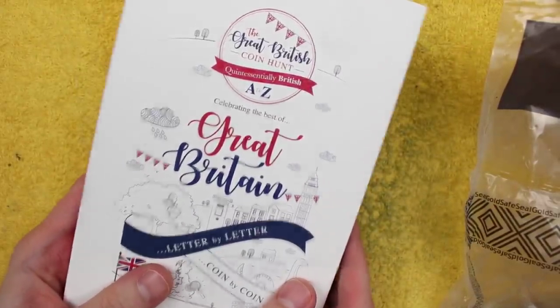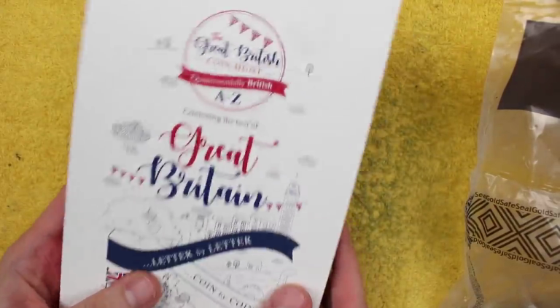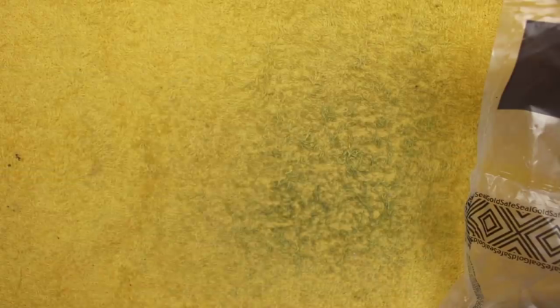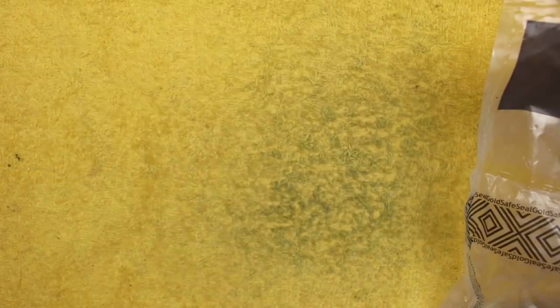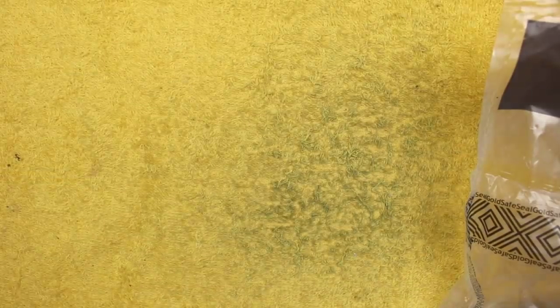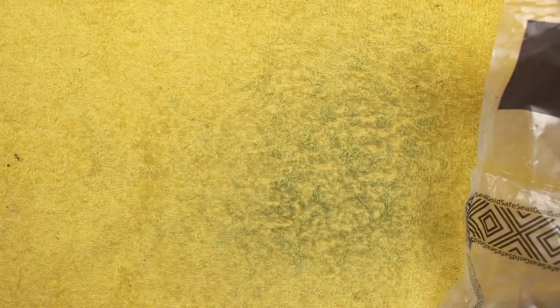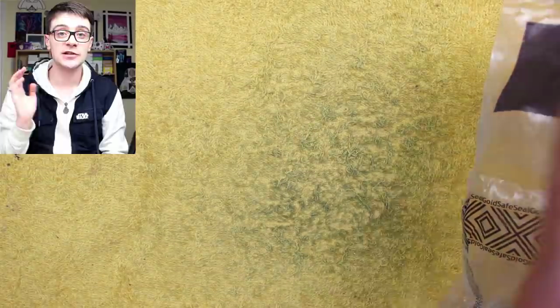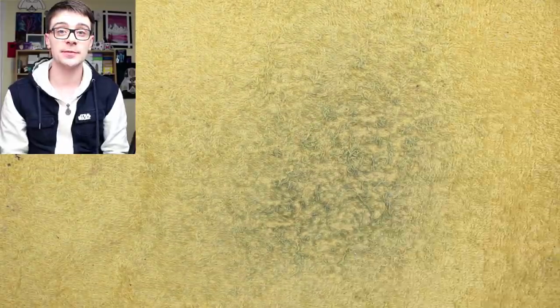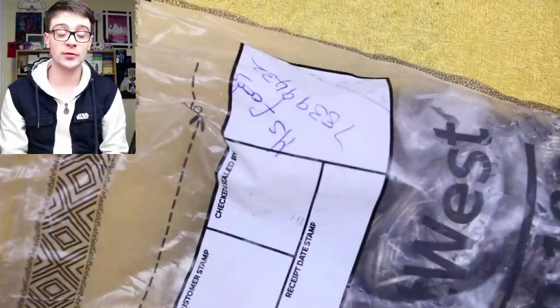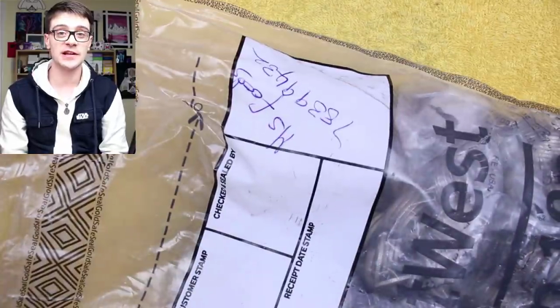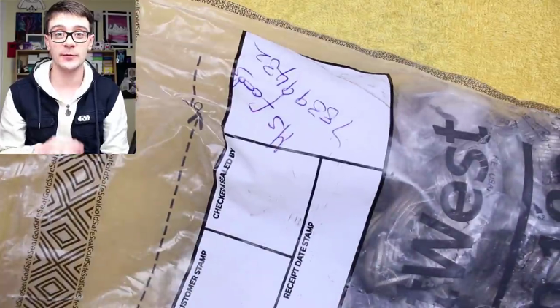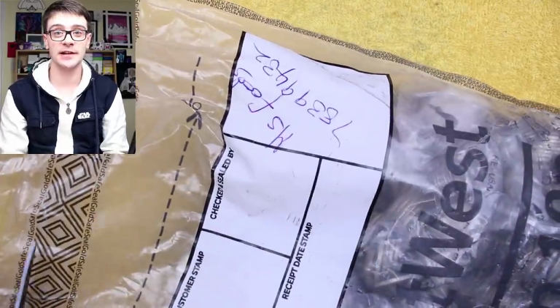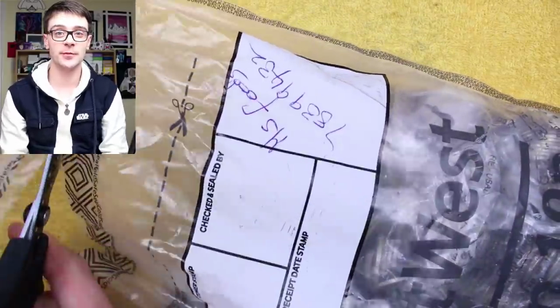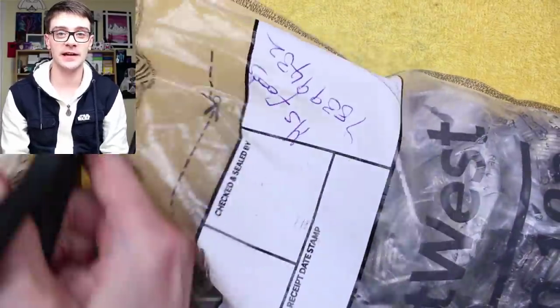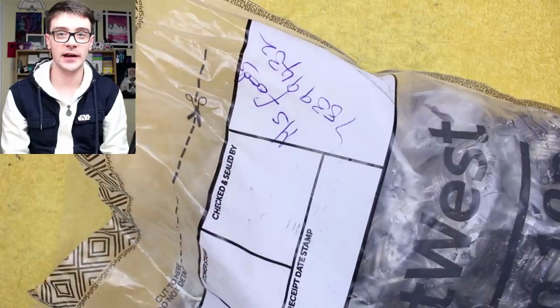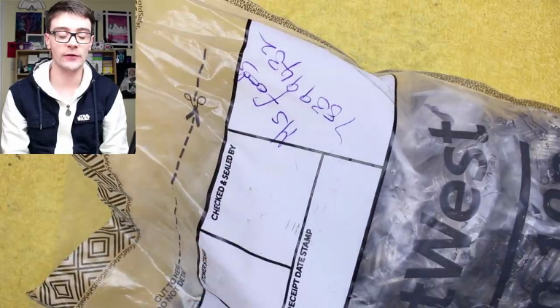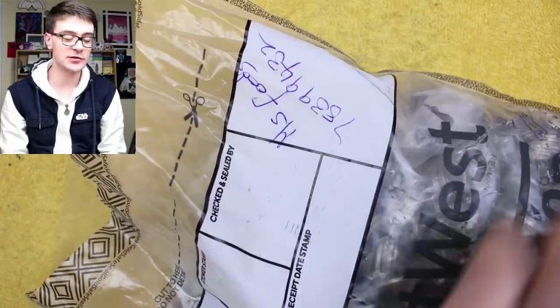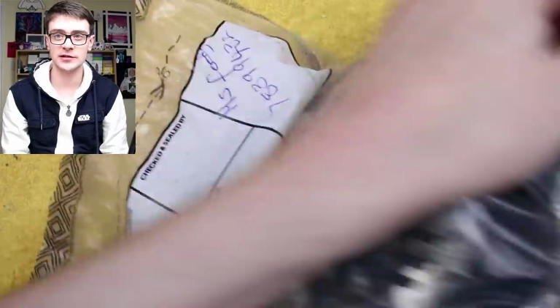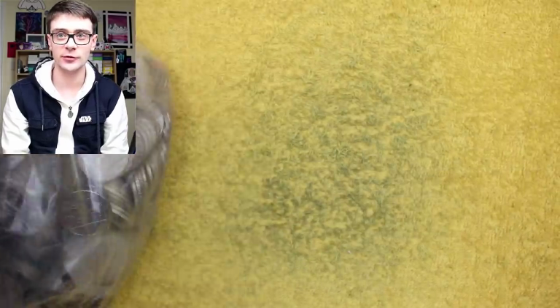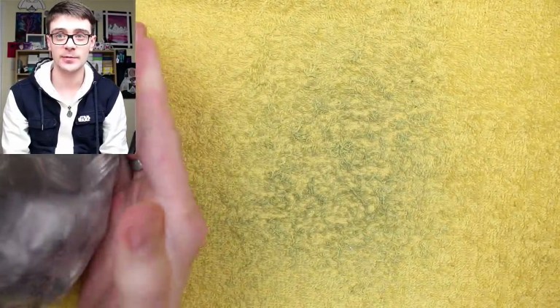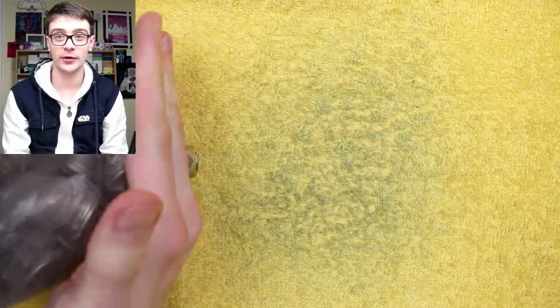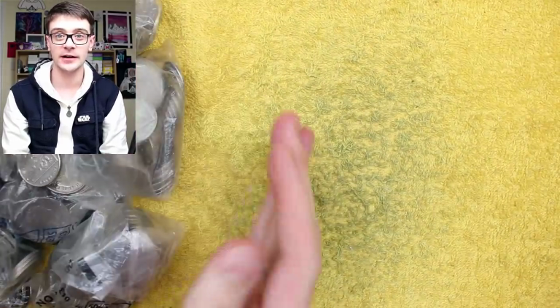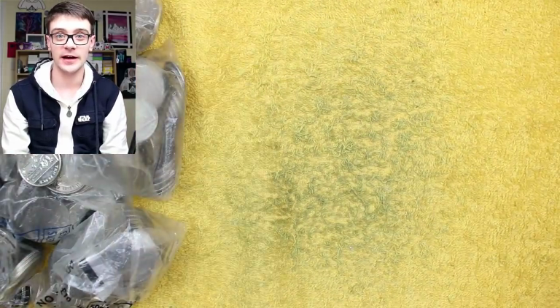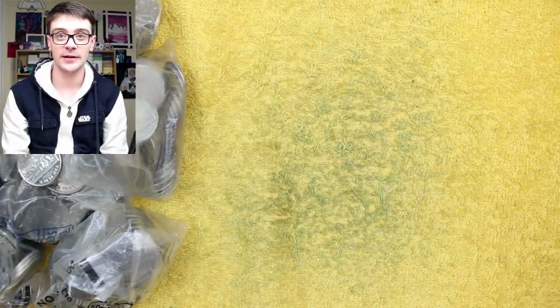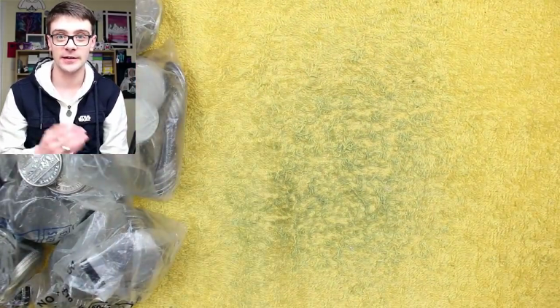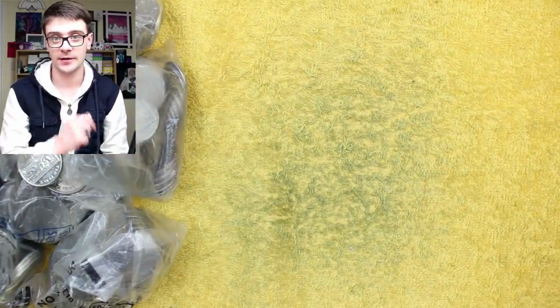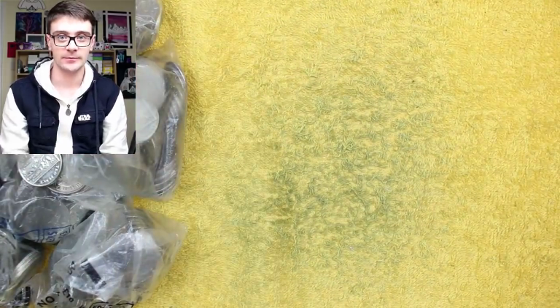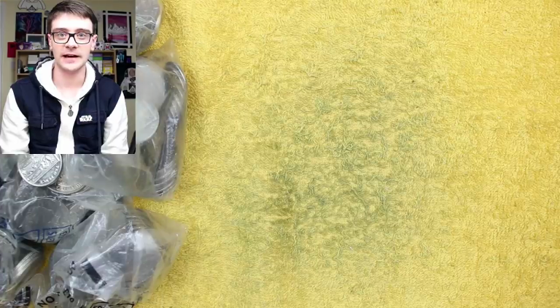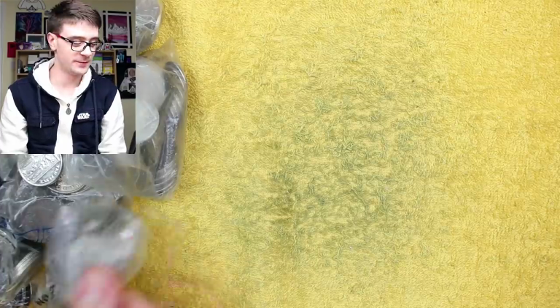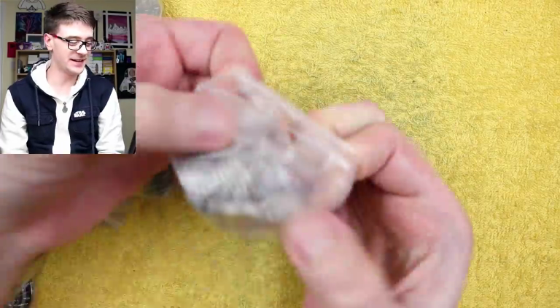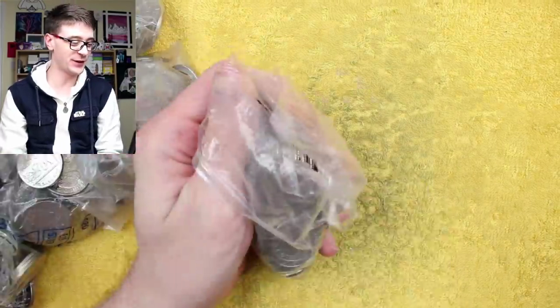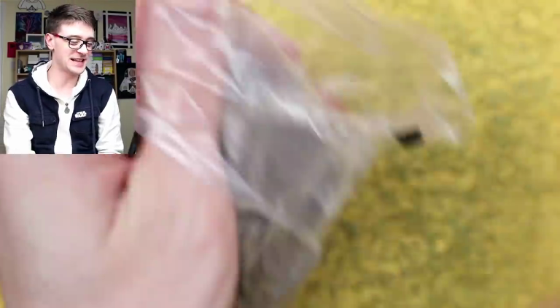Without further ado let's get into these coins. So let's jump into some questions. Again I'm pulling these from a giveaway video — I think it's the sealed £2 coin bag giveaway.